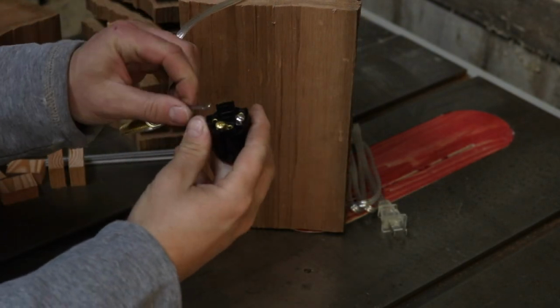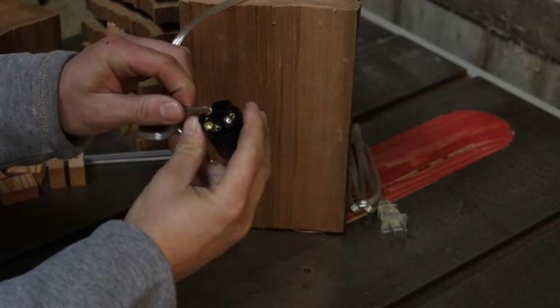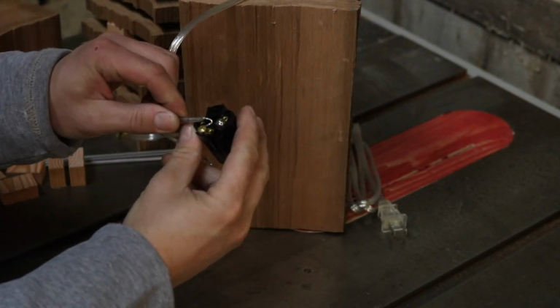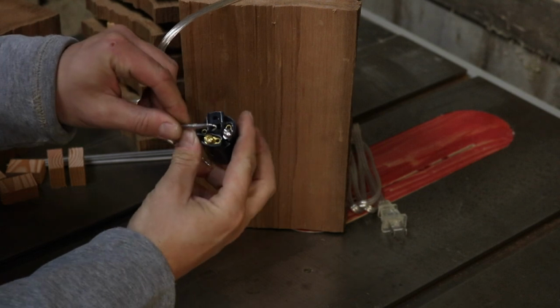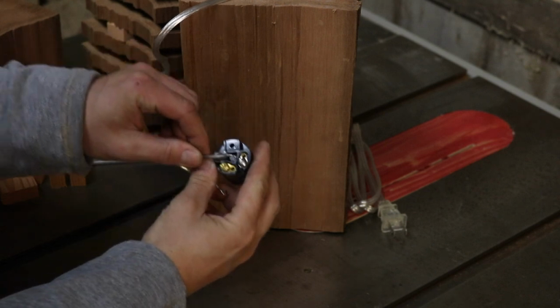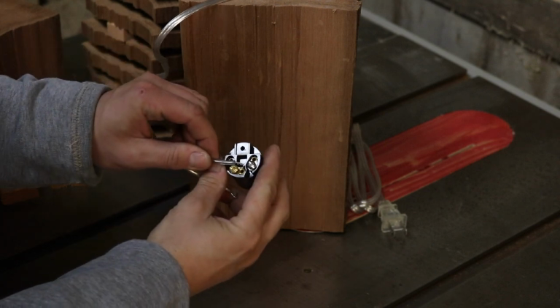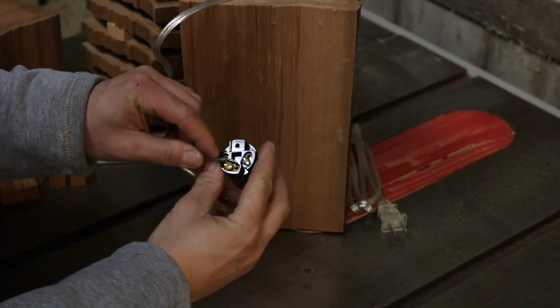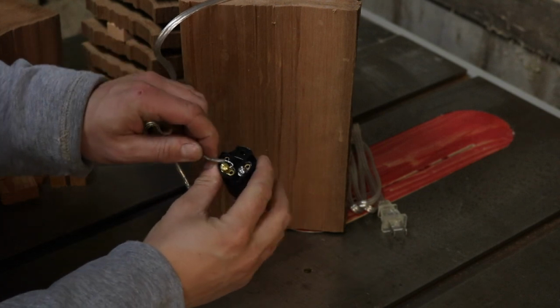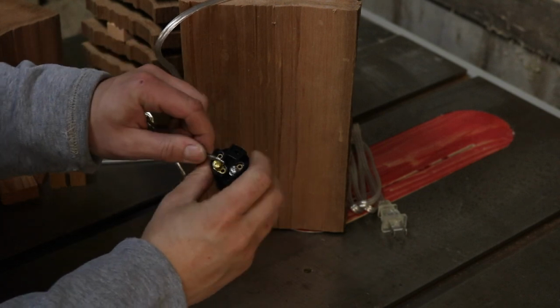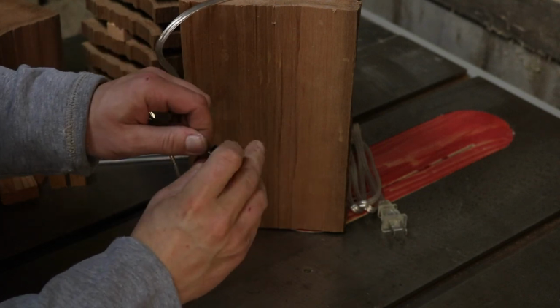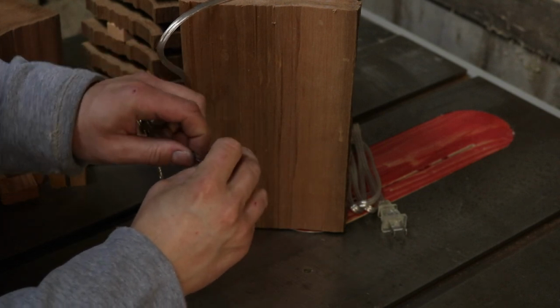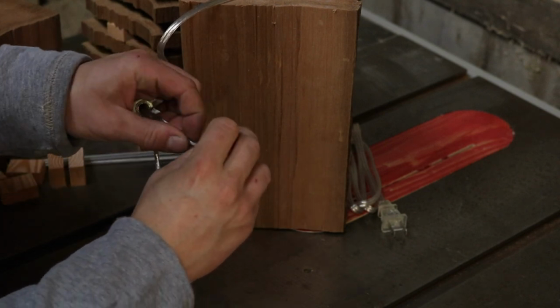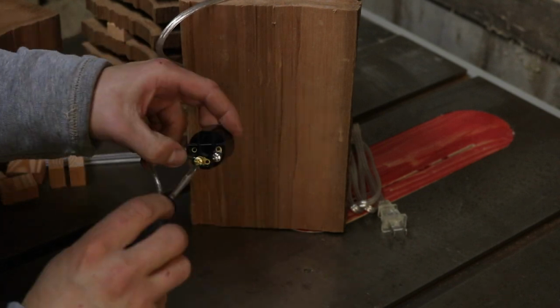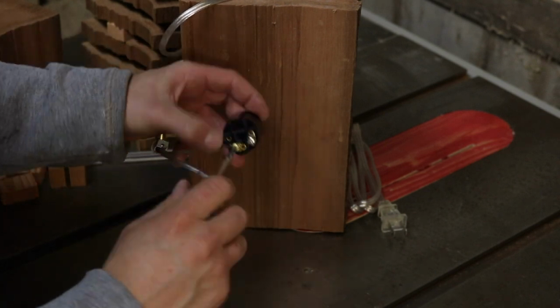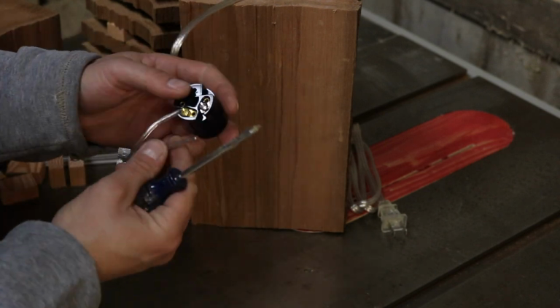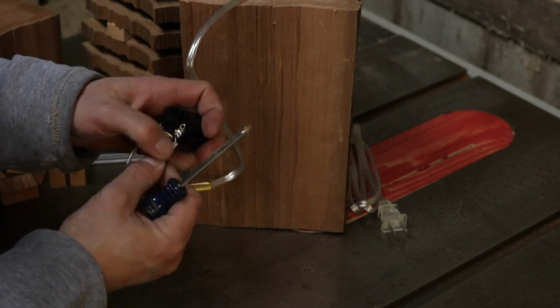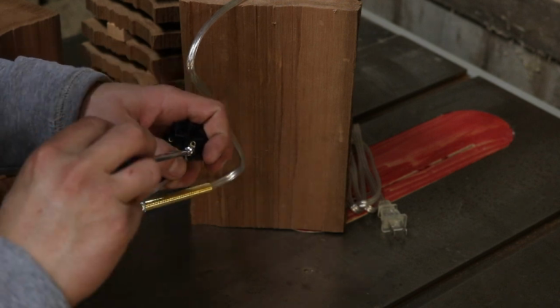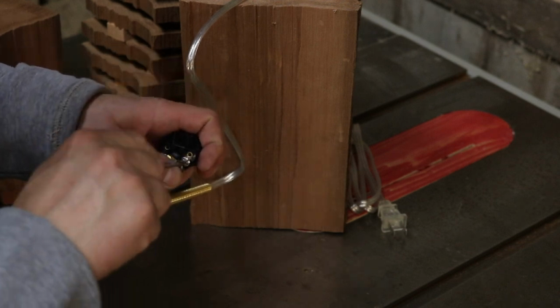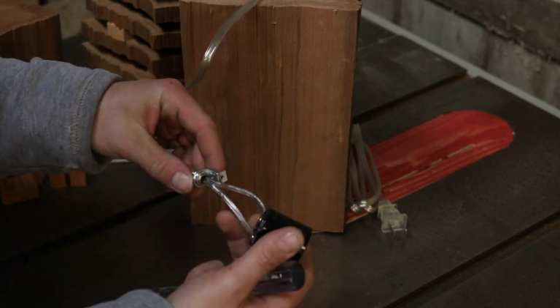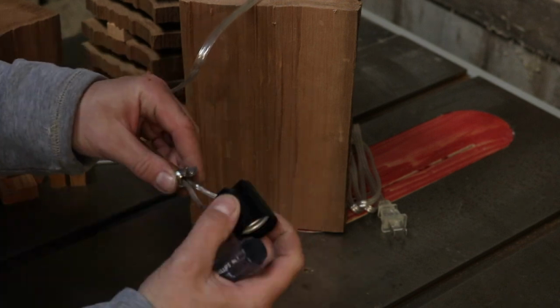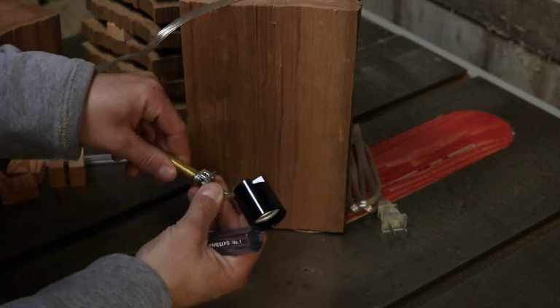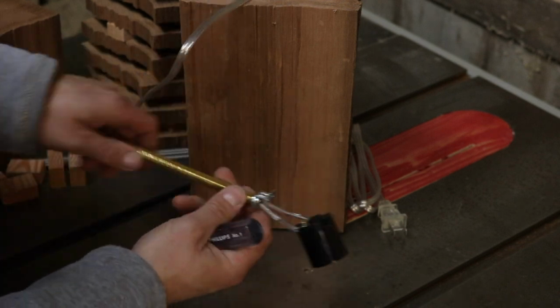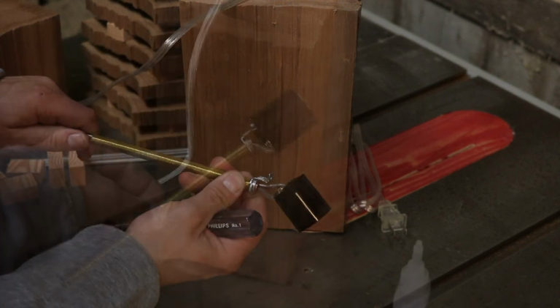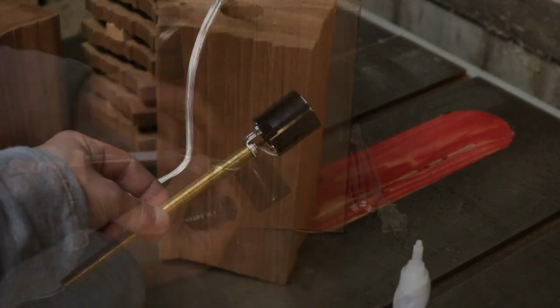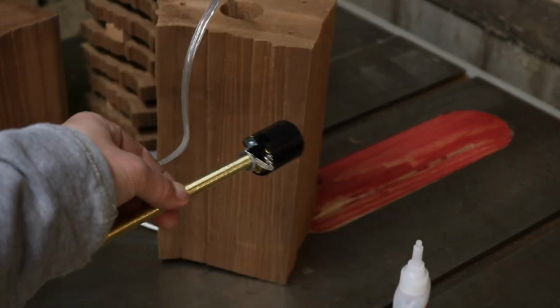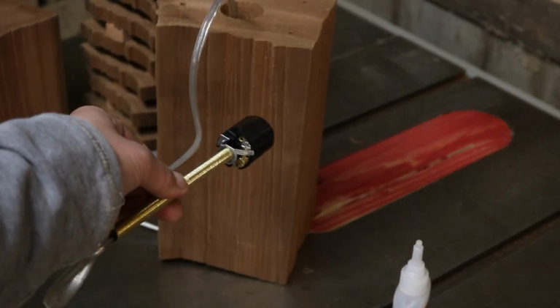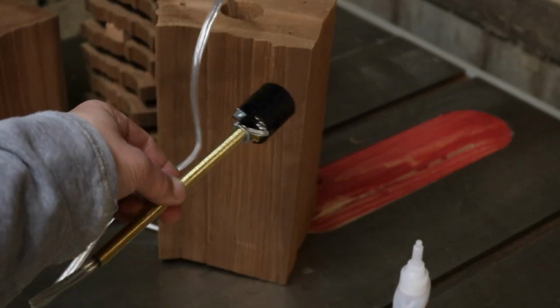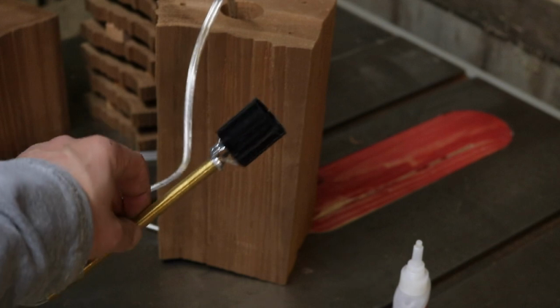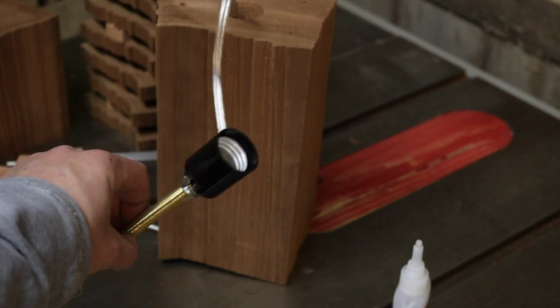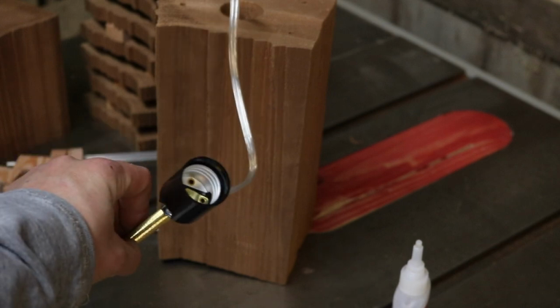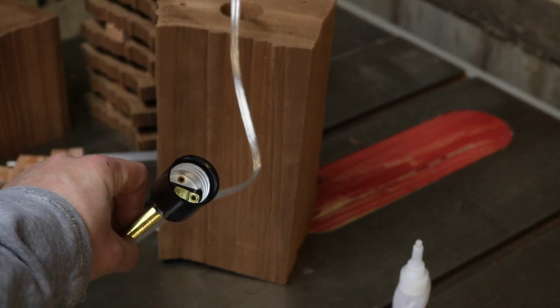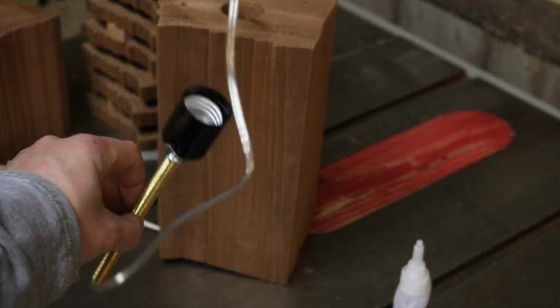I have another lamp video that goes into depth on how to actually wire up this lamp socket if you're not comfortable doing it — I'll link that here. It goes into detail on how to wire up these lamp sockets if you're not familiar with electrical work.